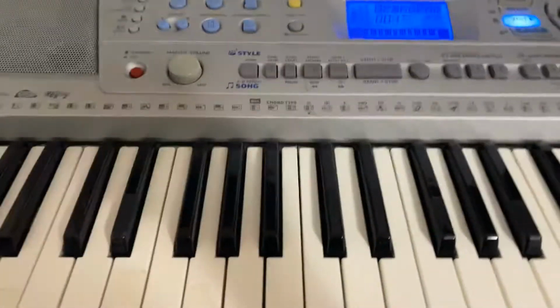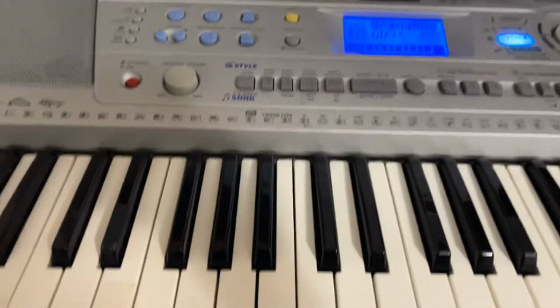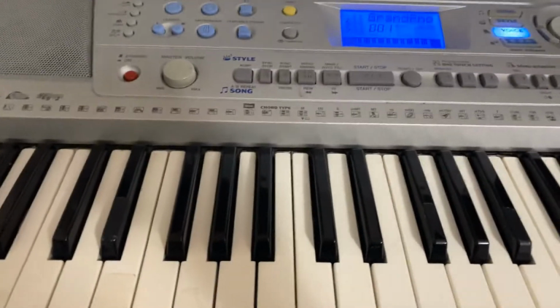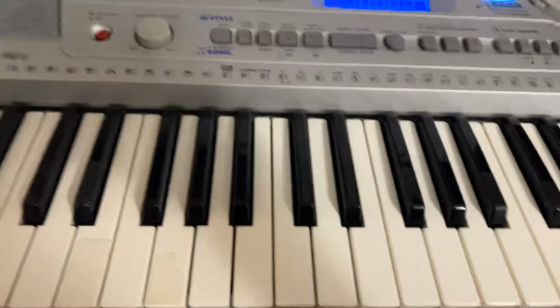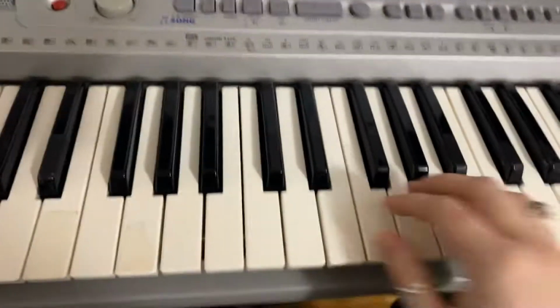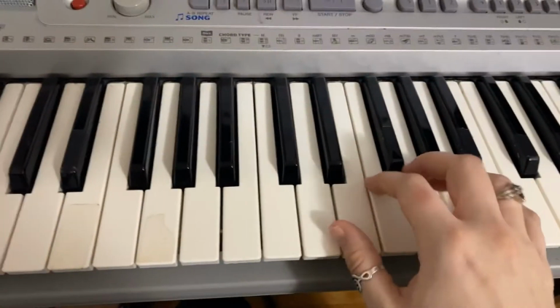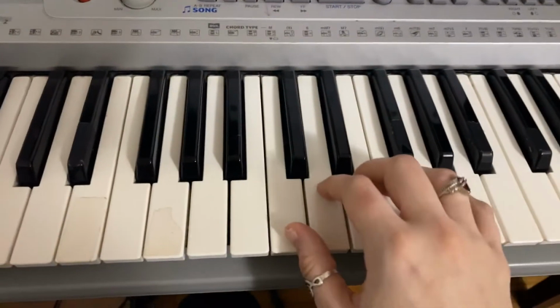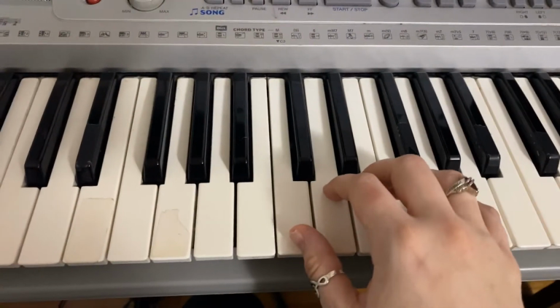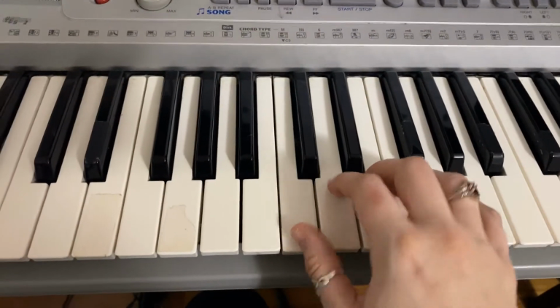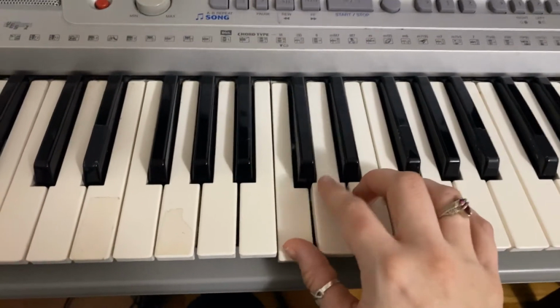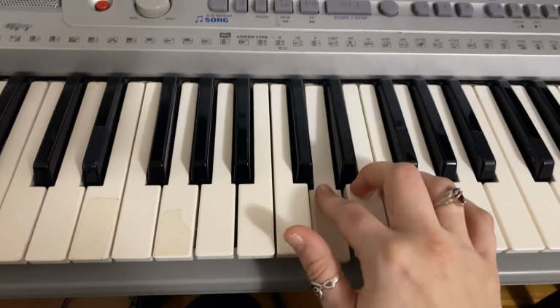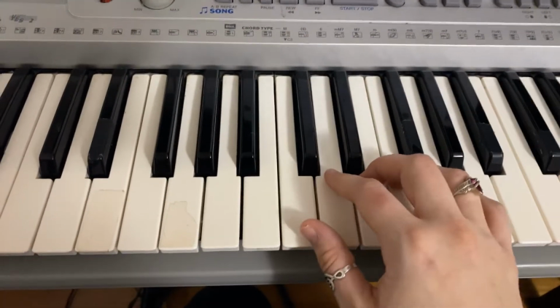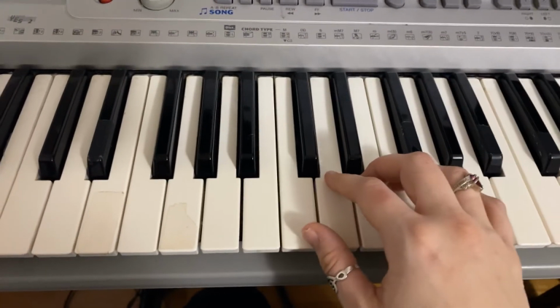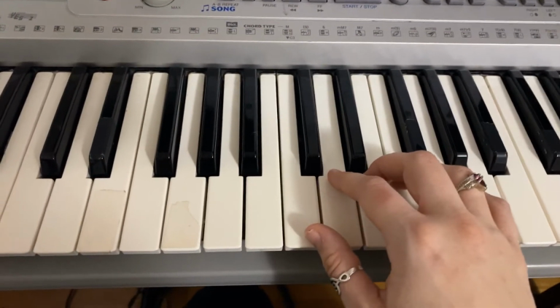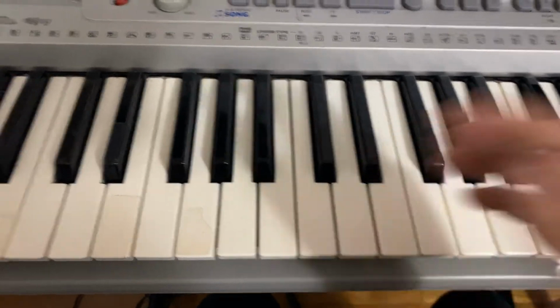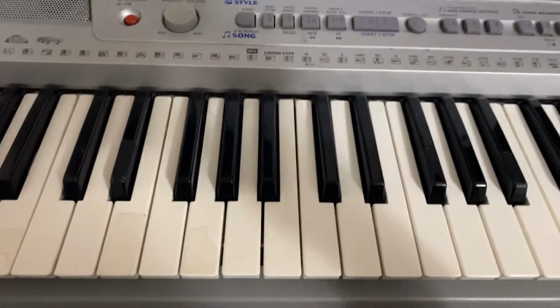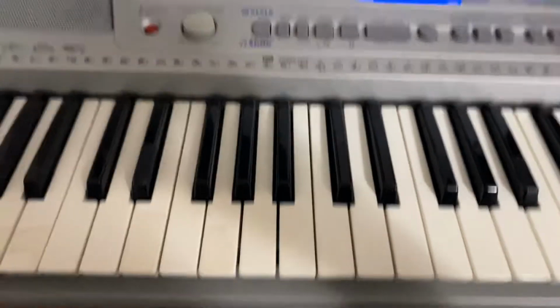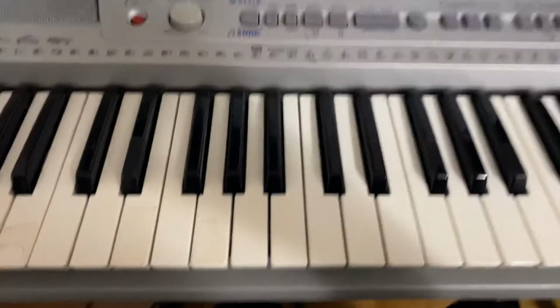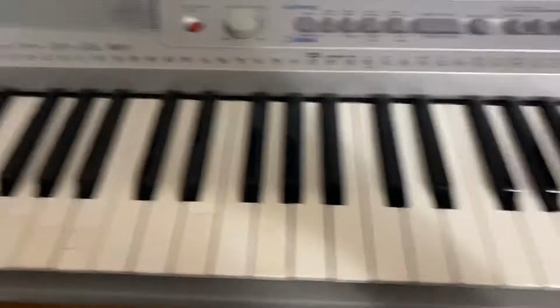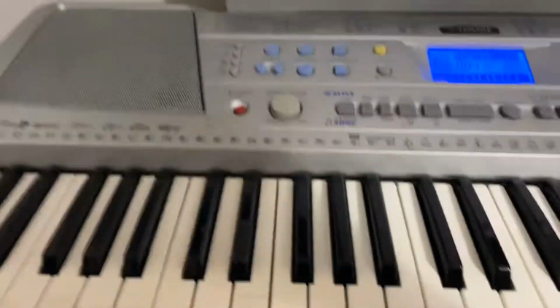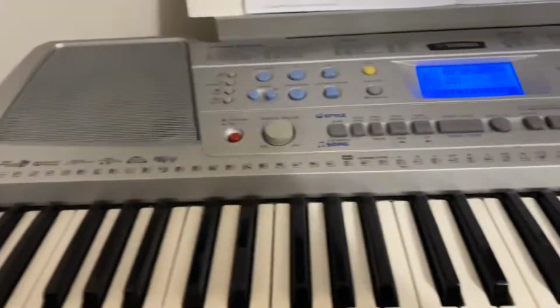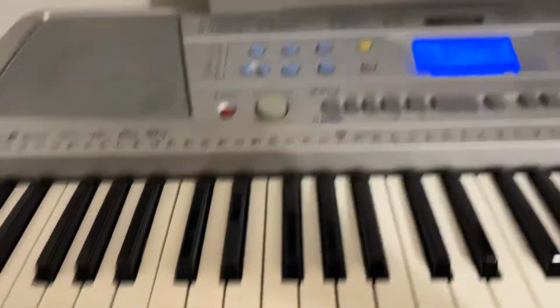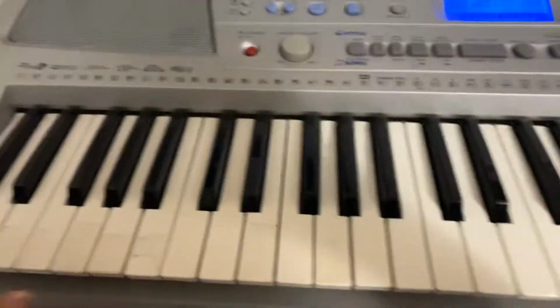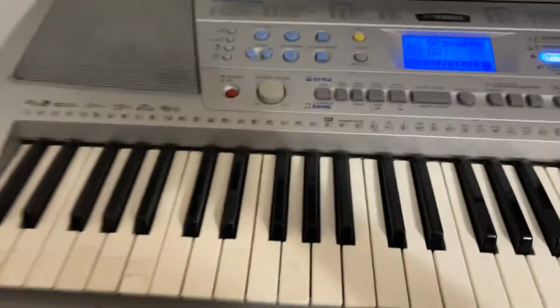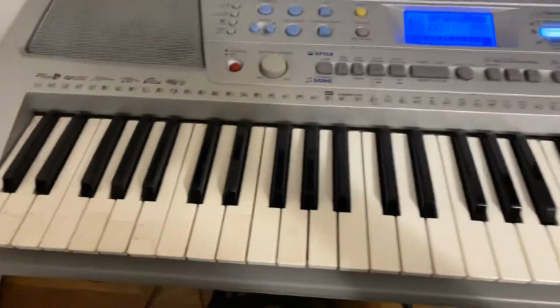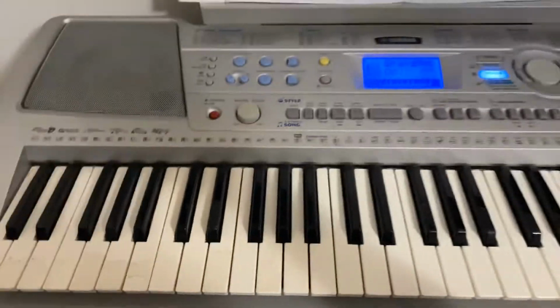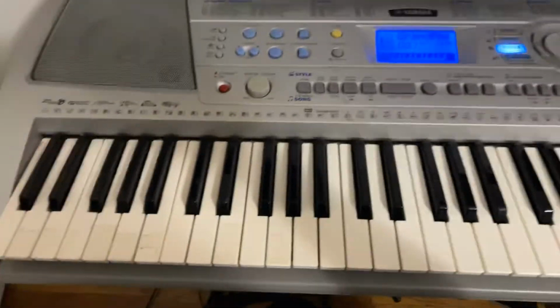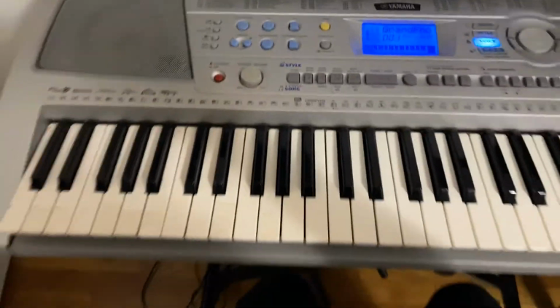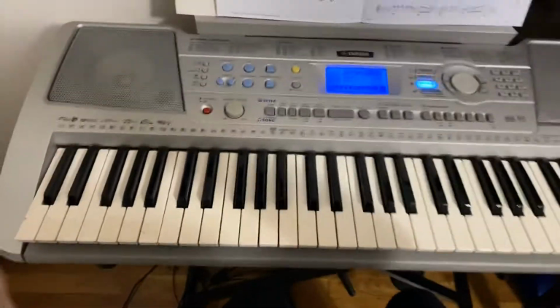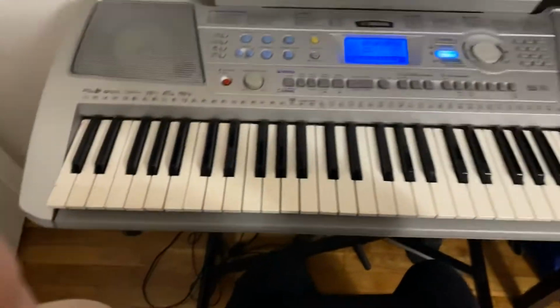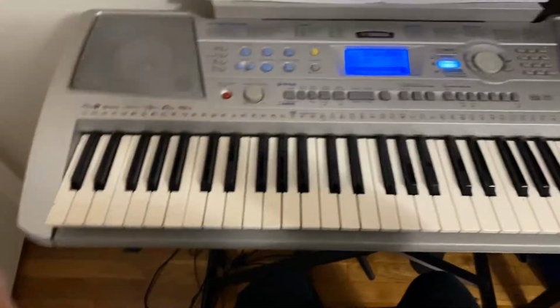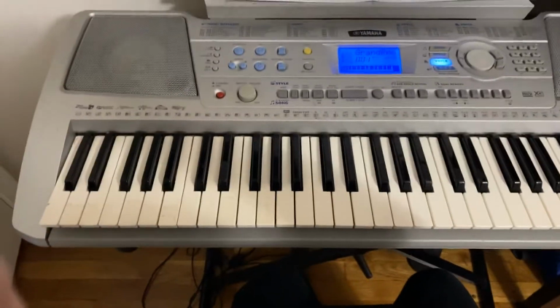The next thing that I'm going to work on is the right hand, and then the left hand being prepared to play already. So going ahead and doing that, it's going to look like this.